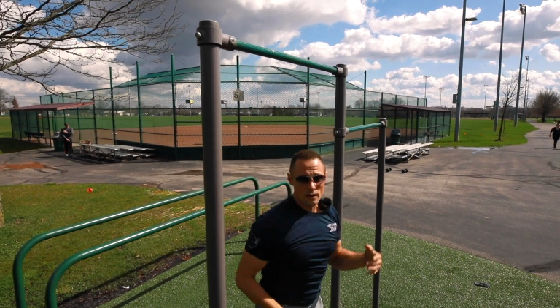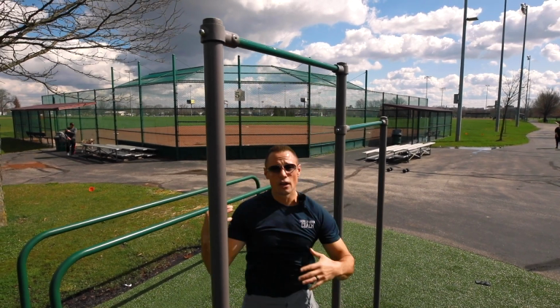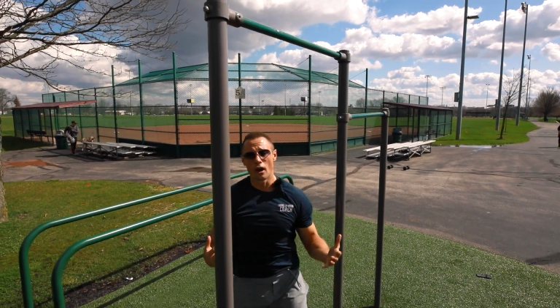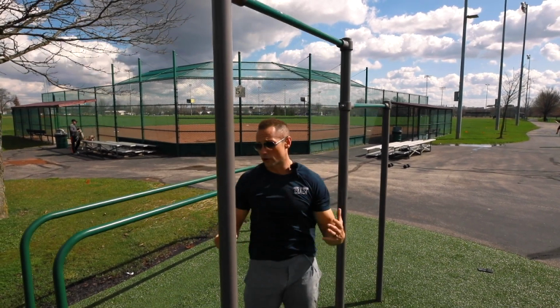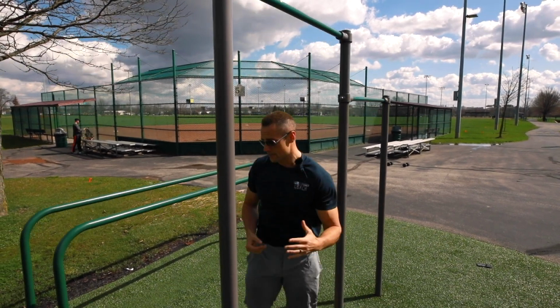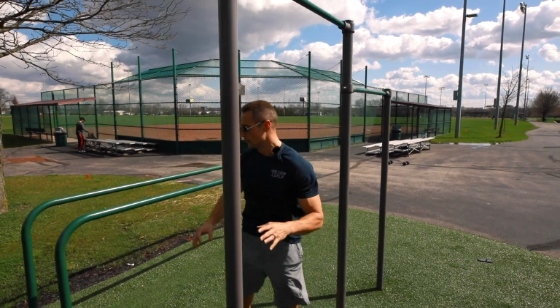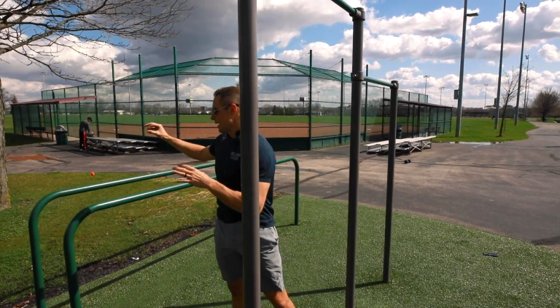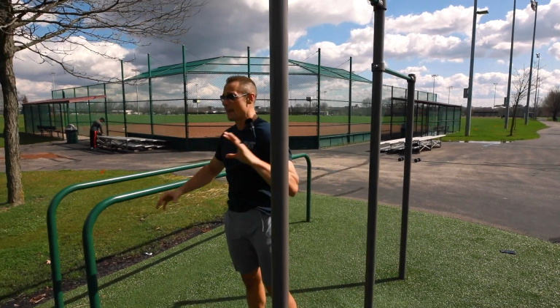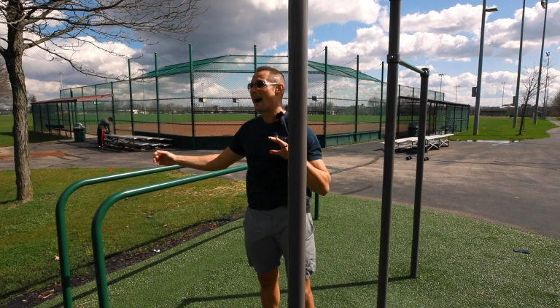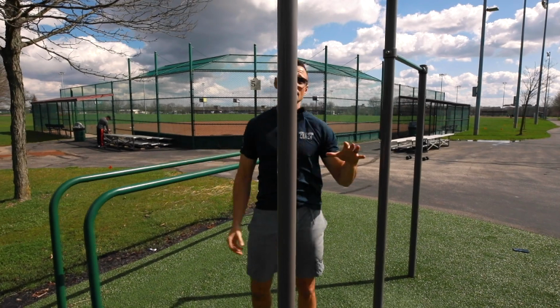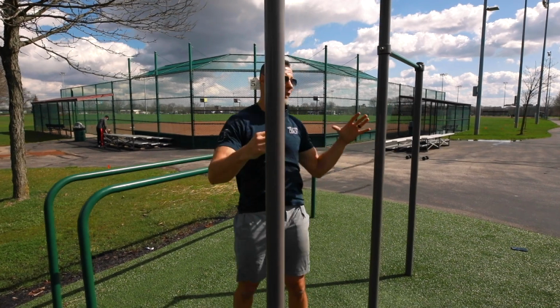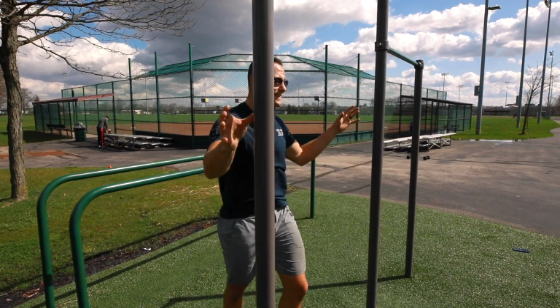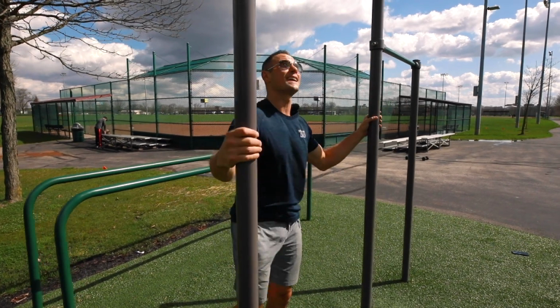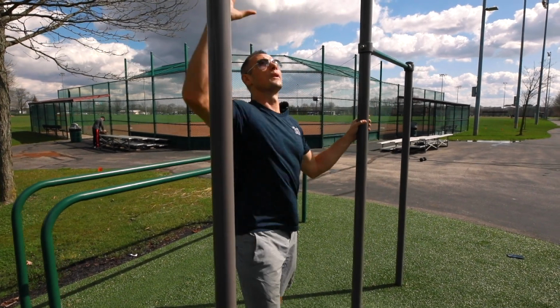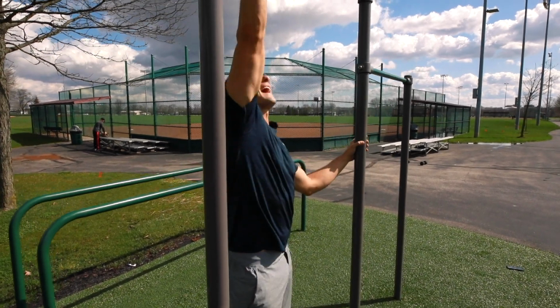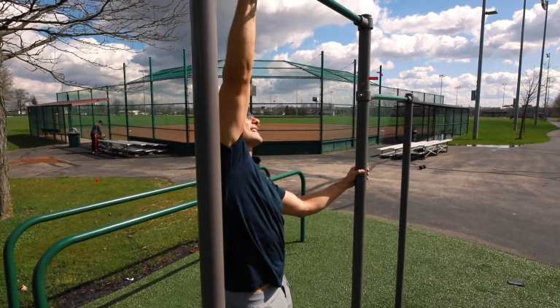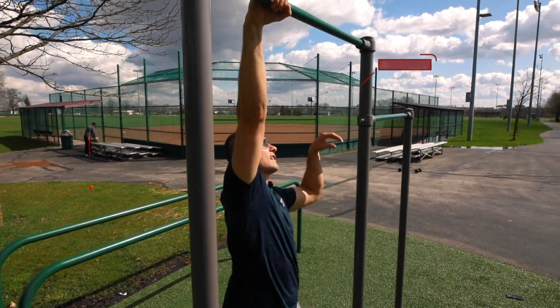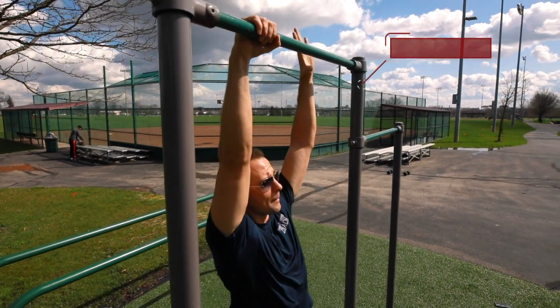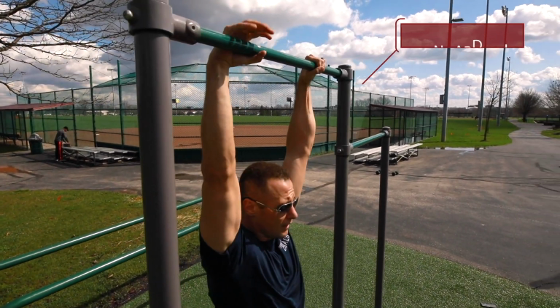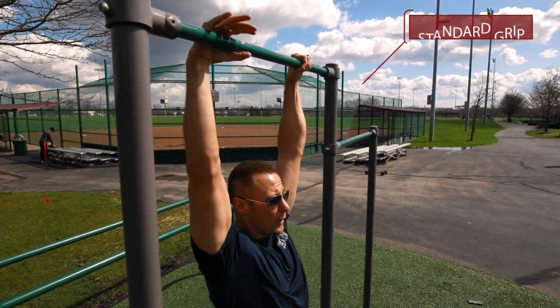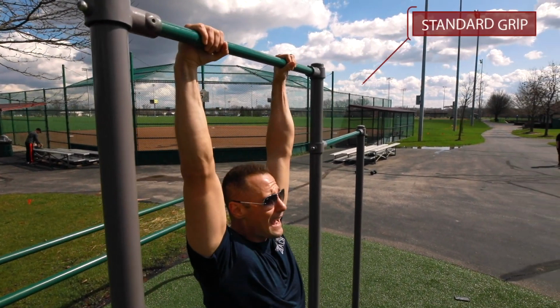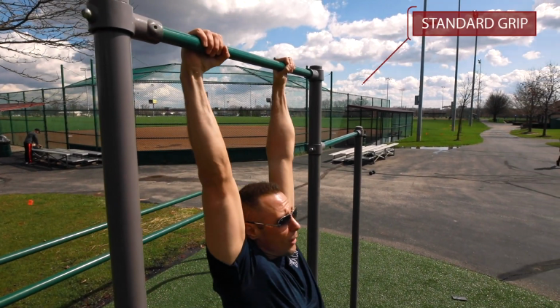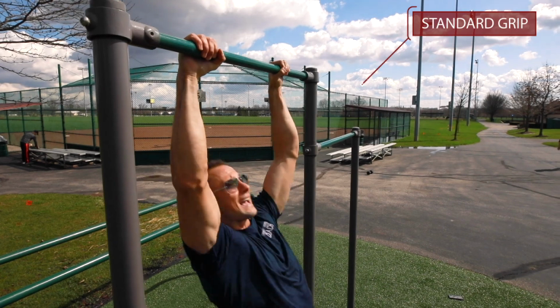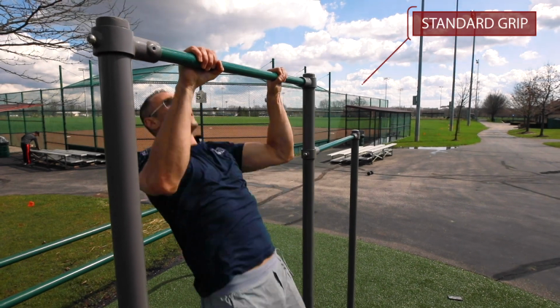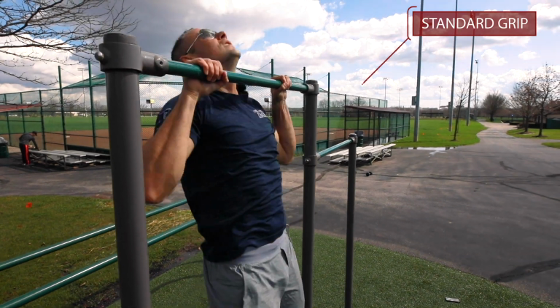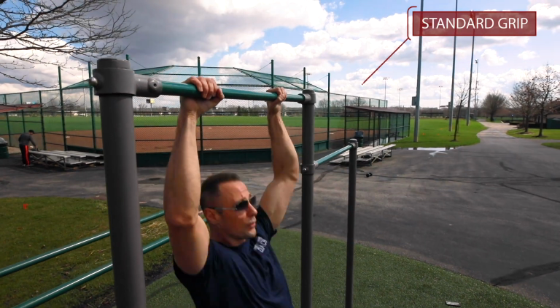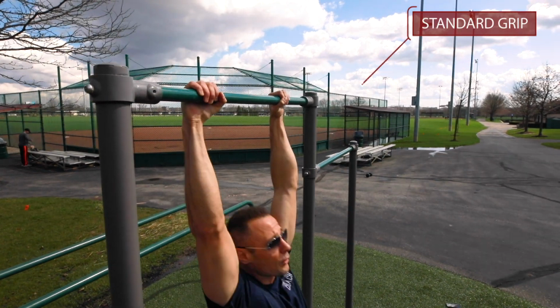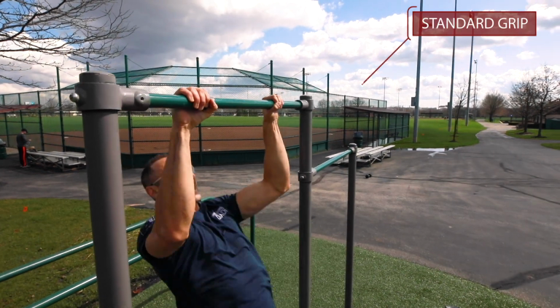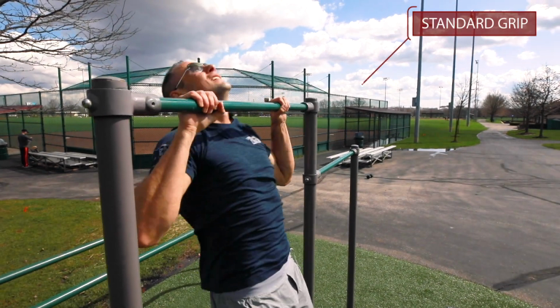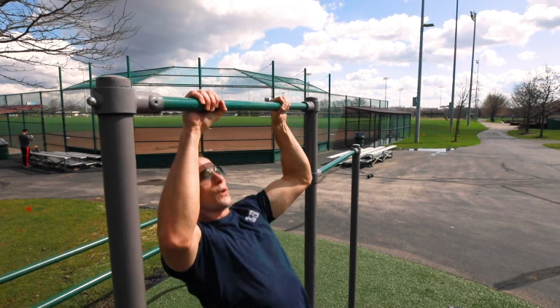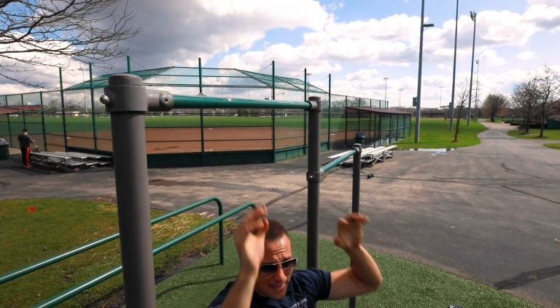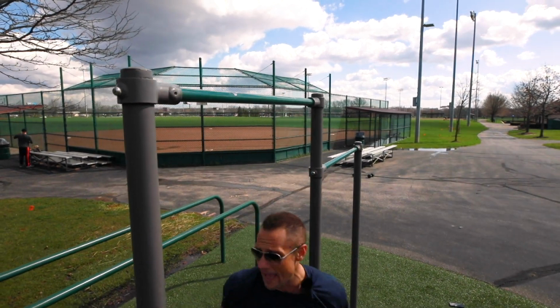Once we go through all of our grips and hit the fives, our last set we're going to go back to that standard grip and max our pull-ups out with whatever we've got for one big set.